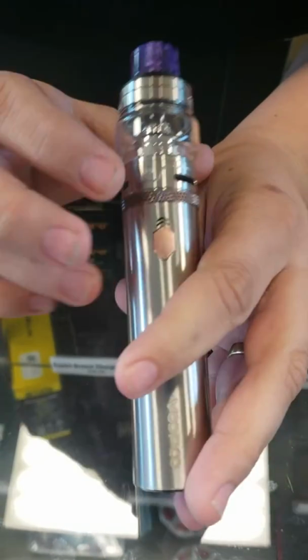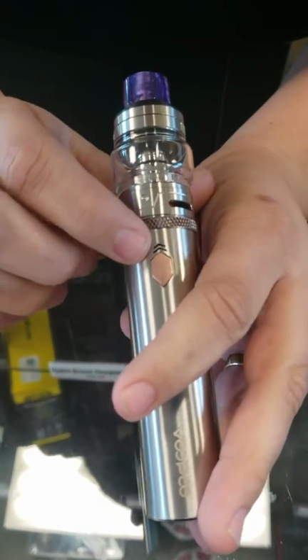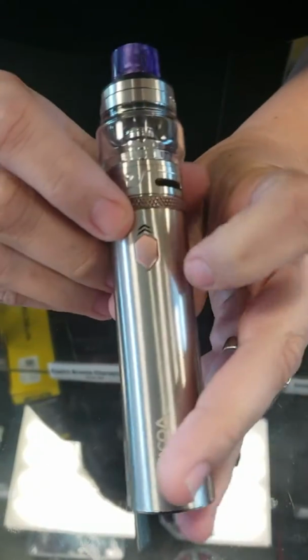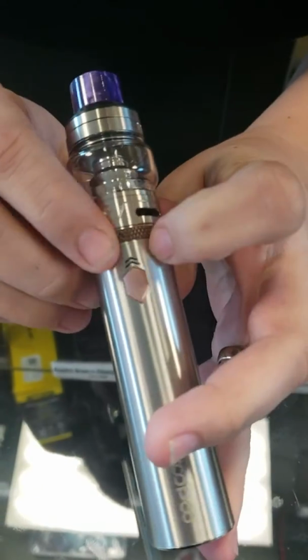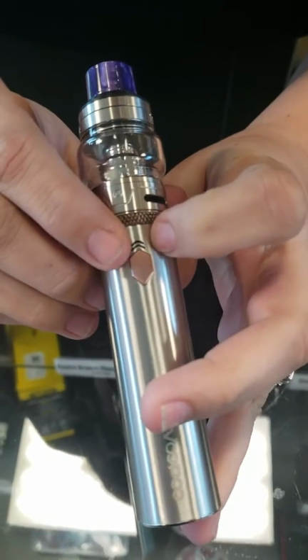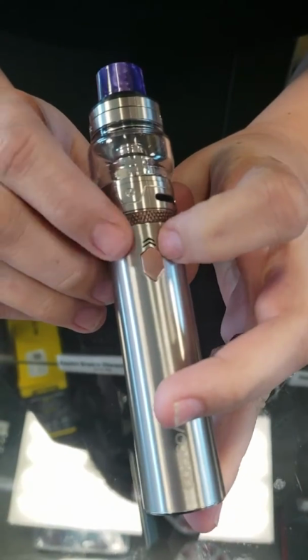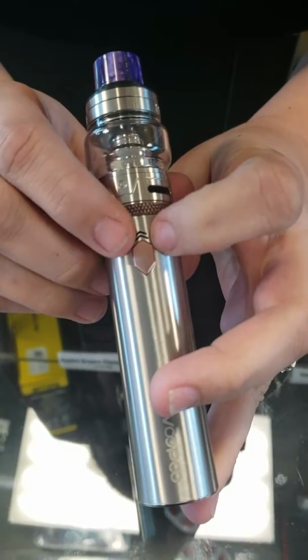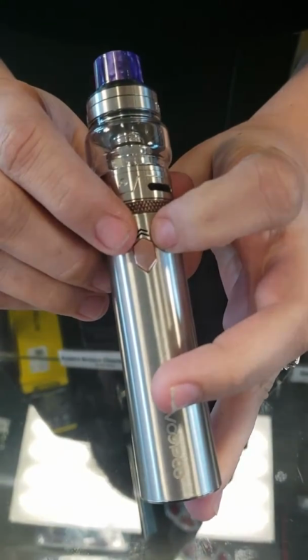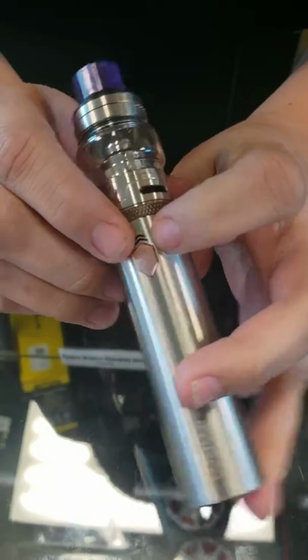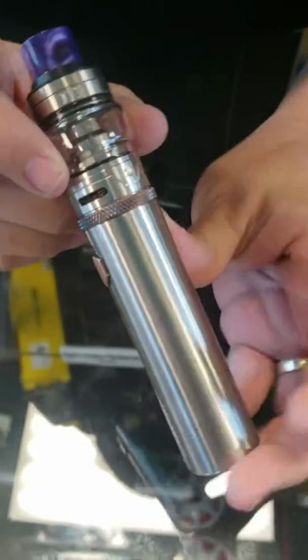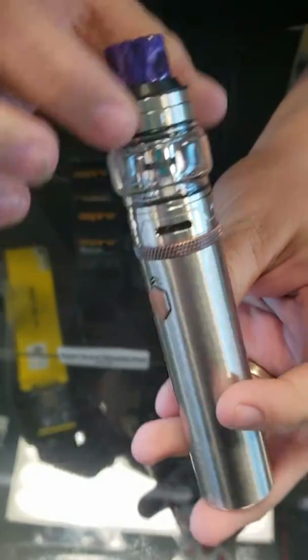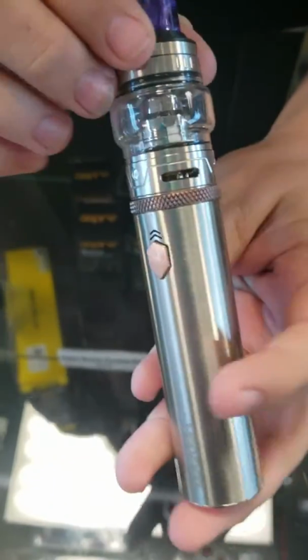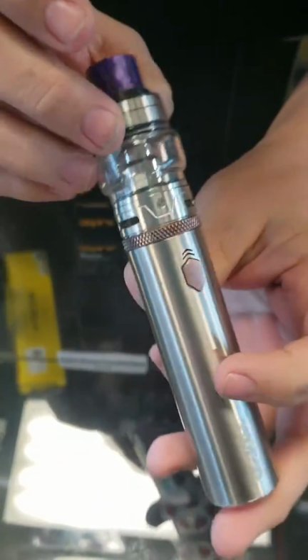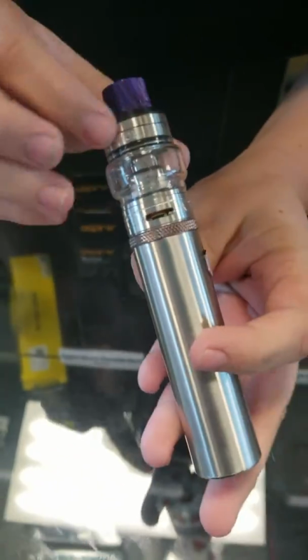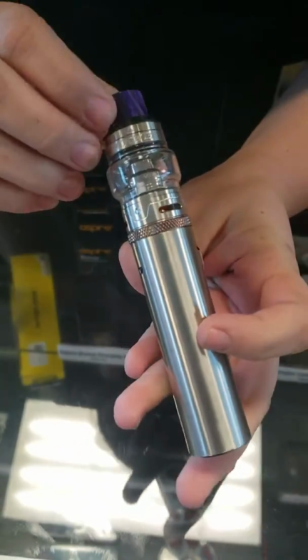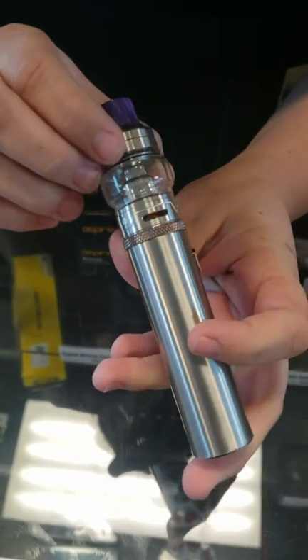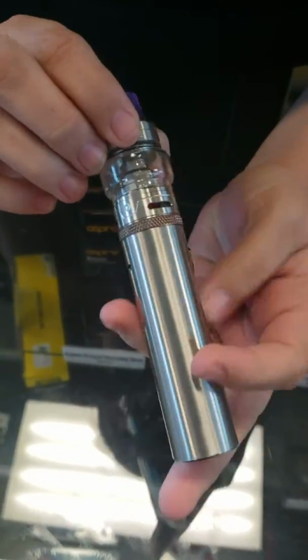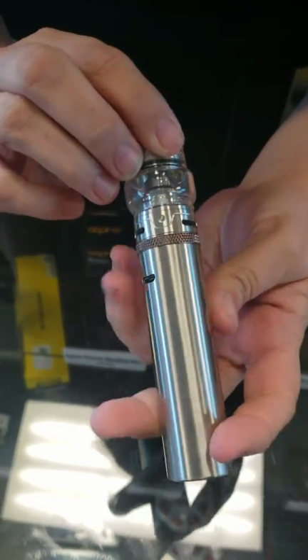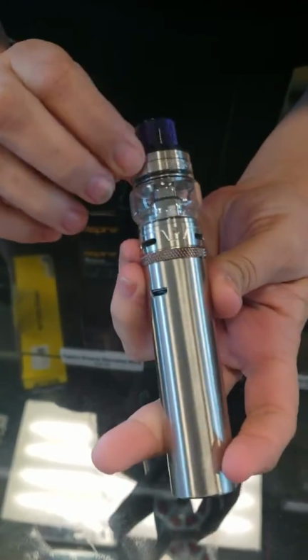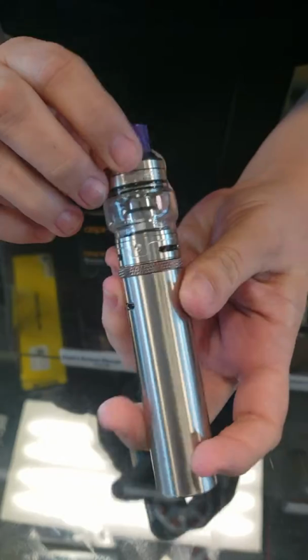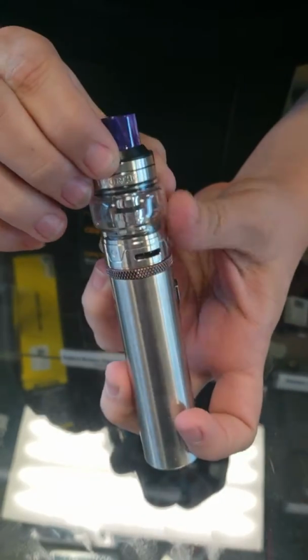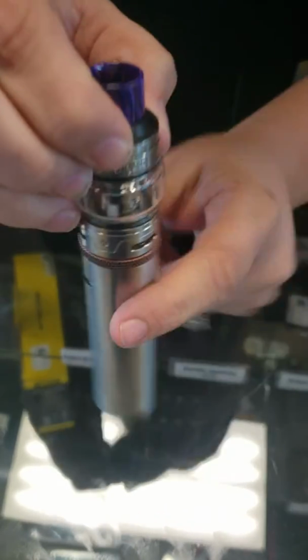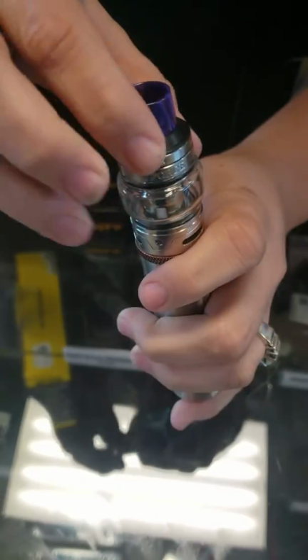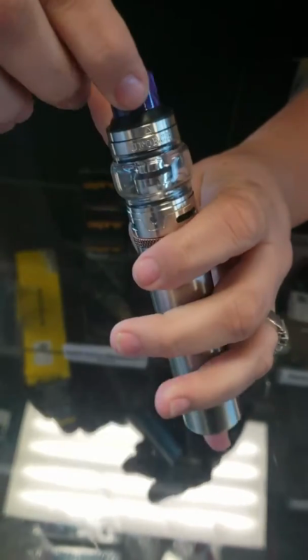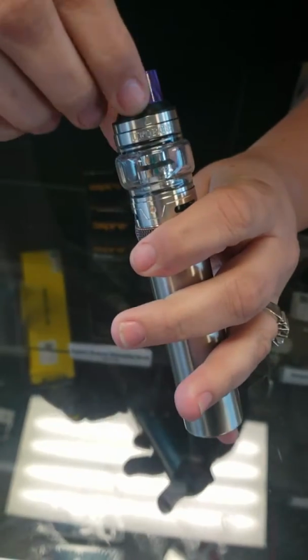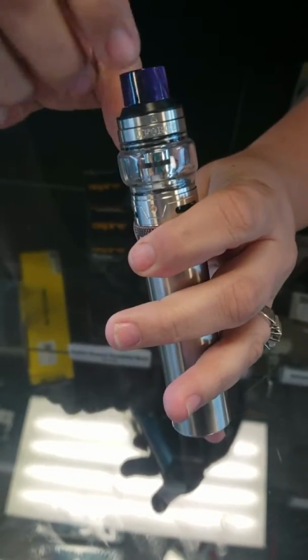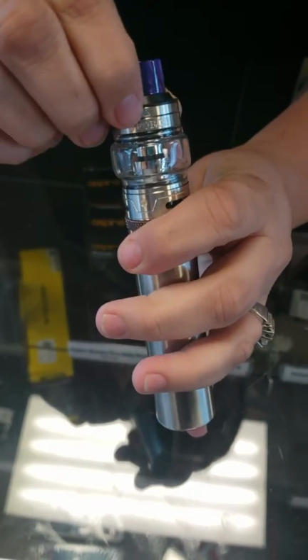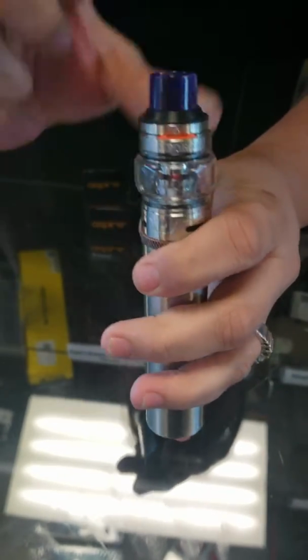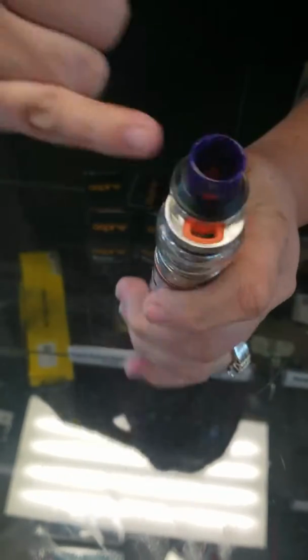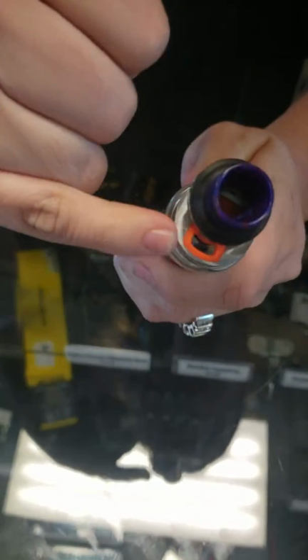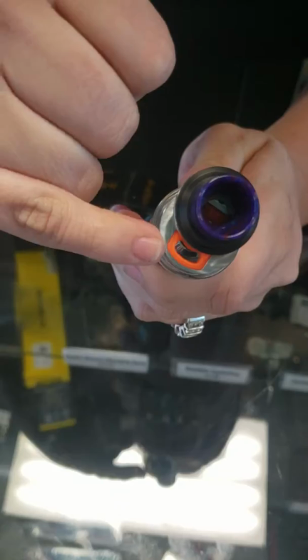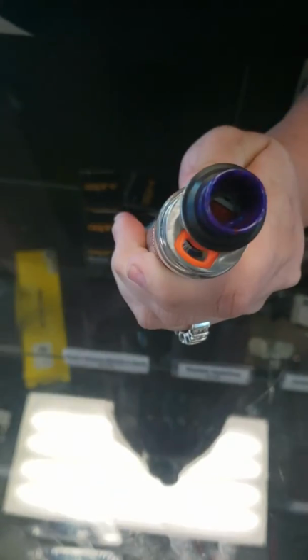To charge it, it's just a simple micro USB. The light will turn off when it's completely charged. The U-Force T1 tank has a five milliliter capacity. To fill, just wherever that arrow is, you push and fill straight through the hole.